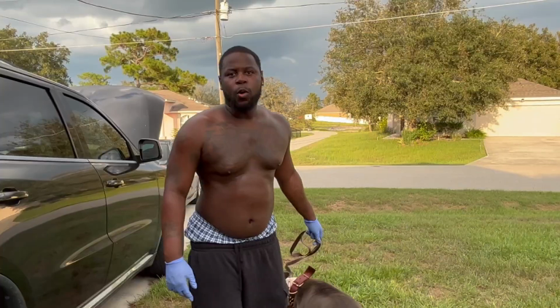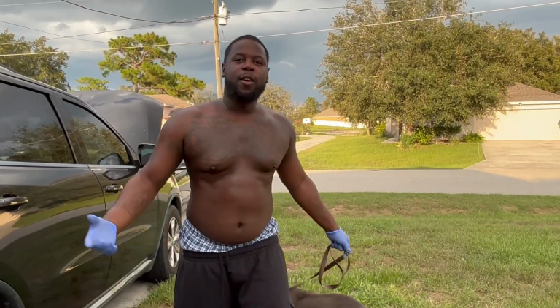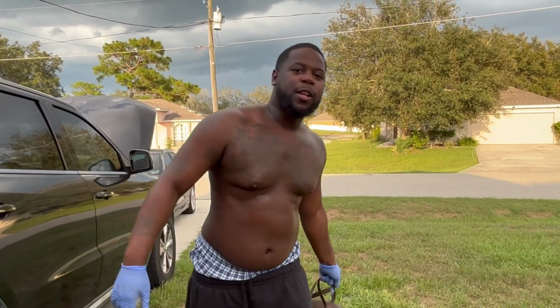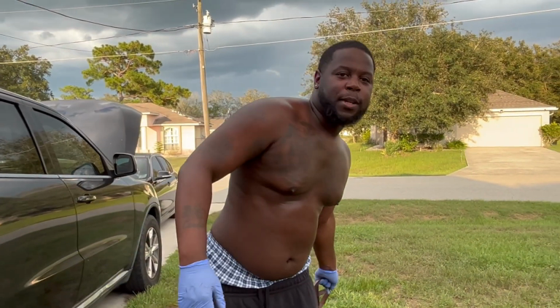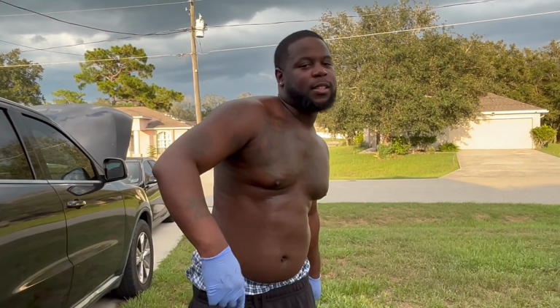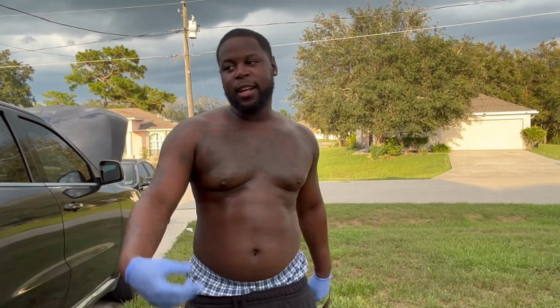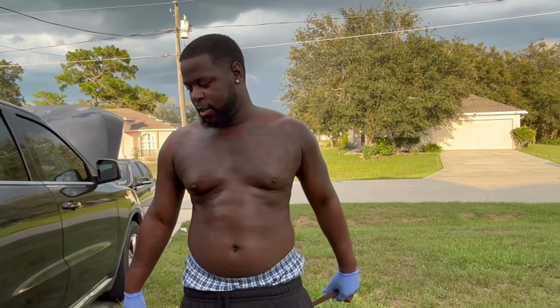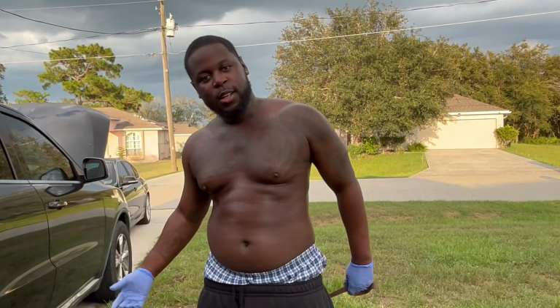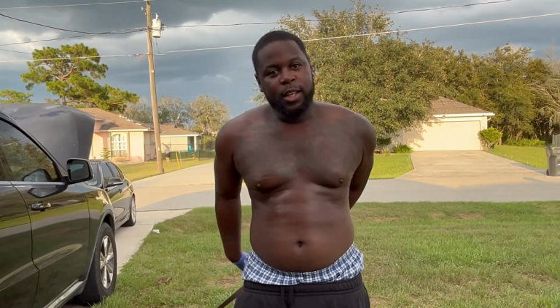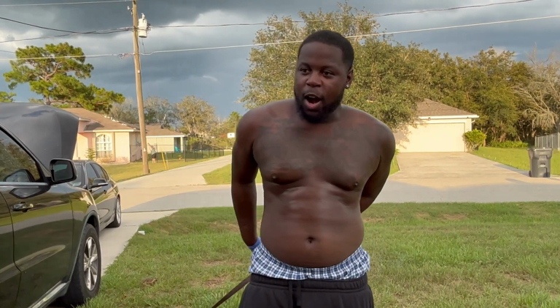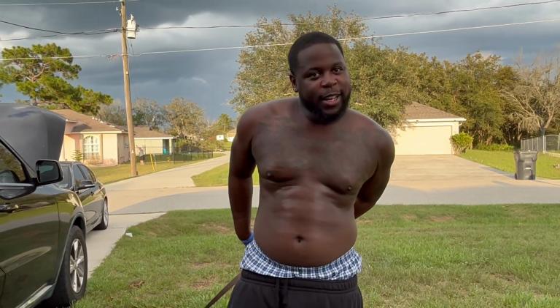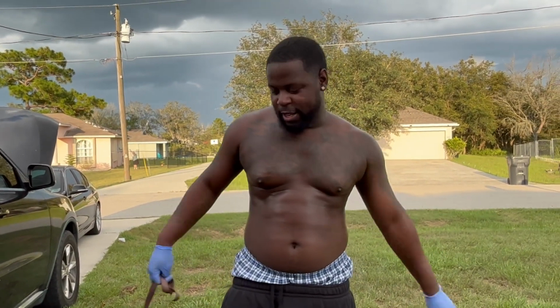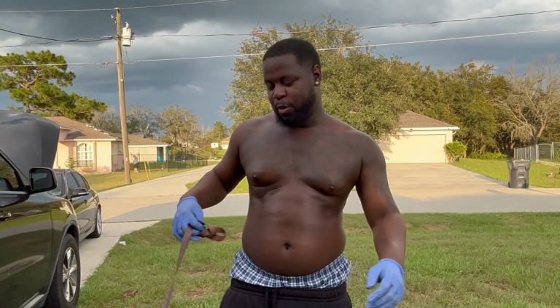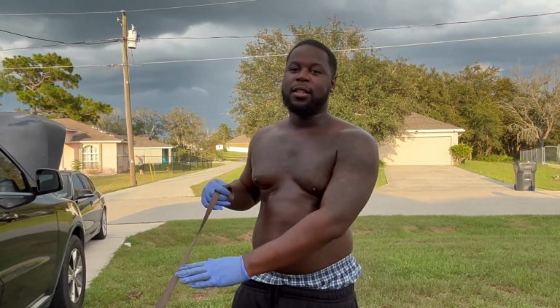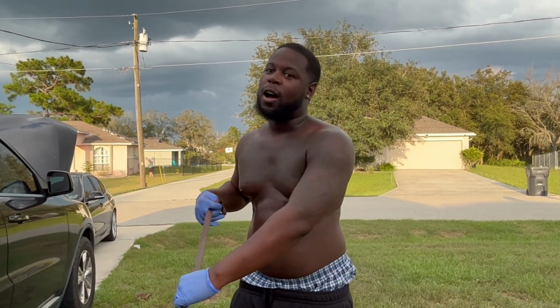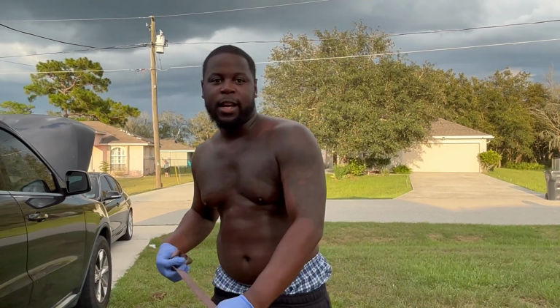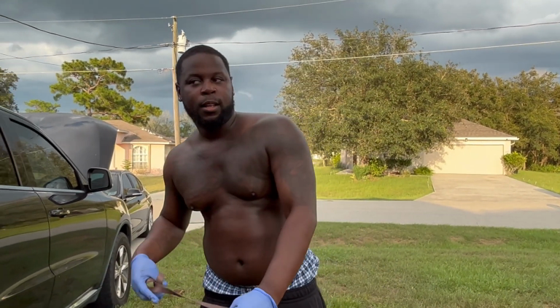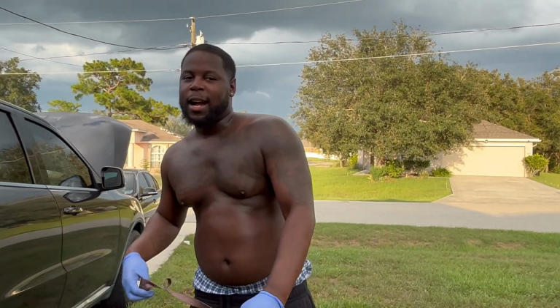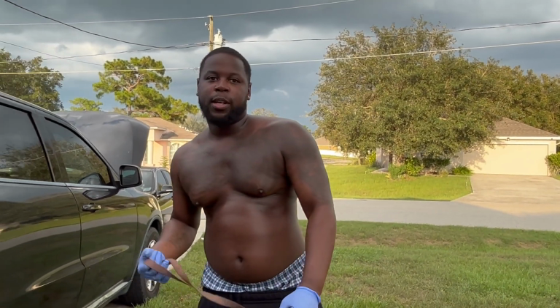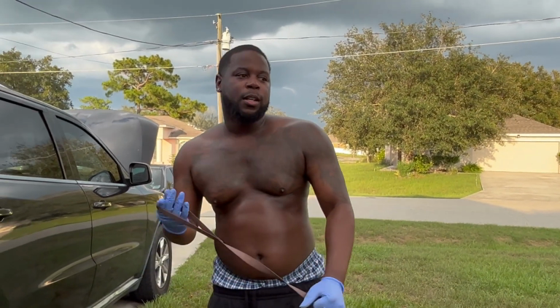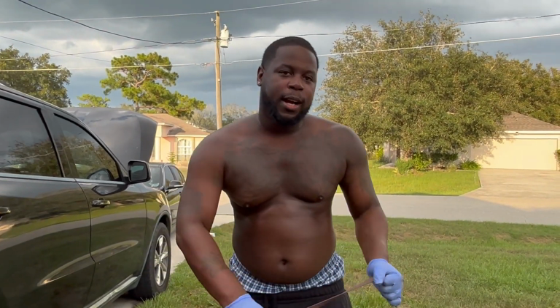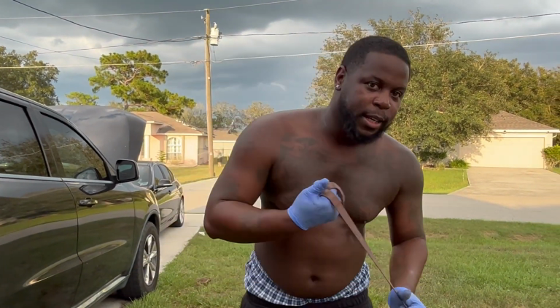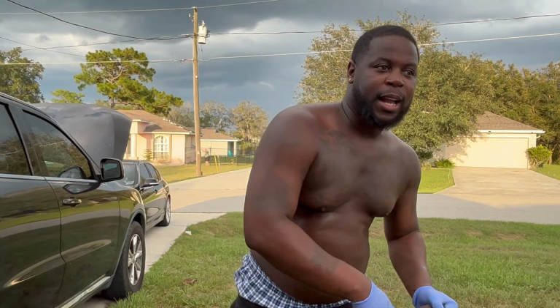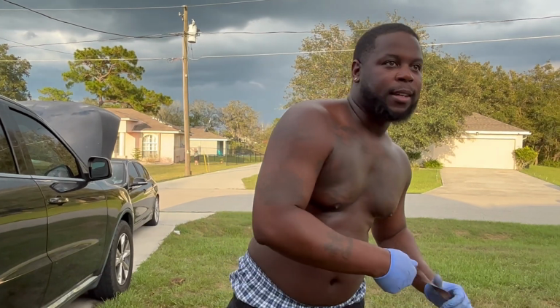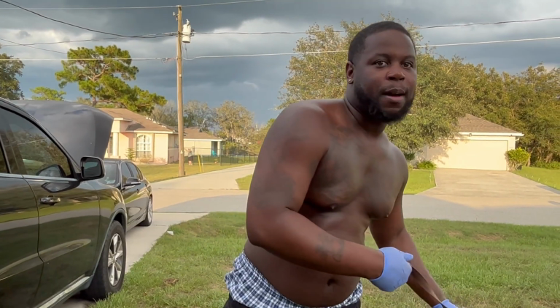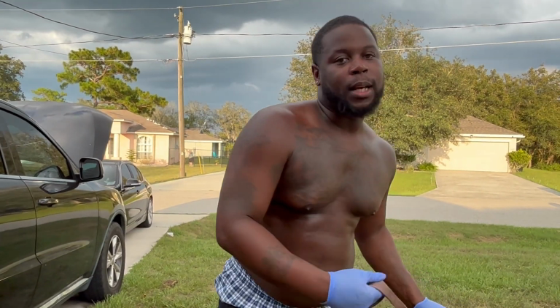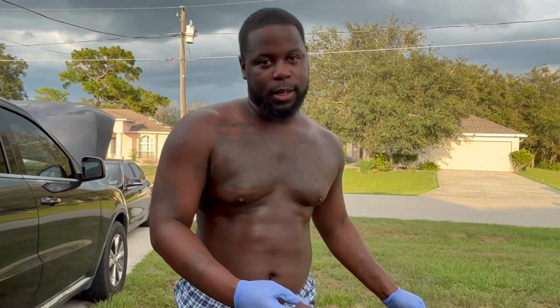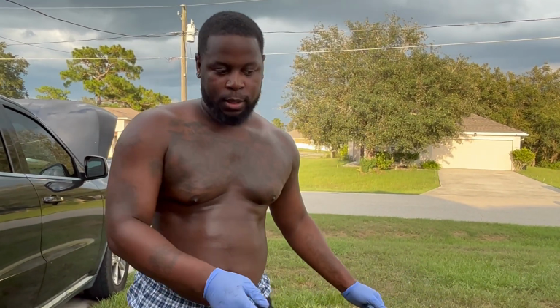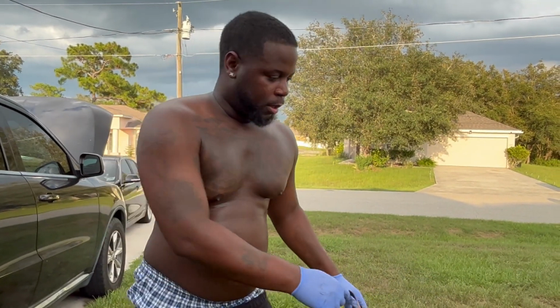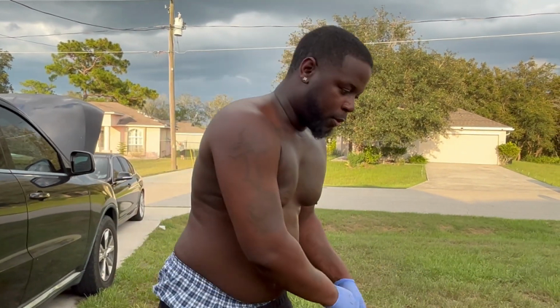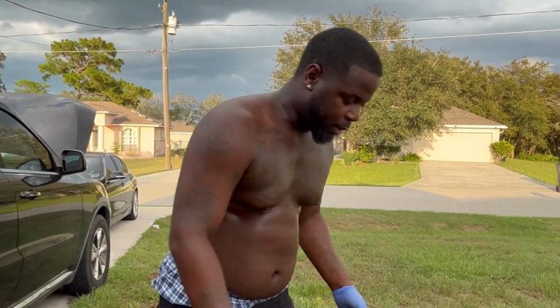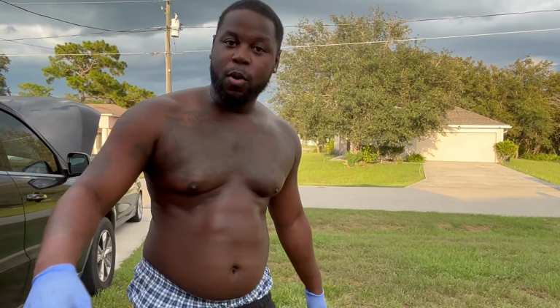What's up, For Real family! Today is dog cleaning day — we're bathing all the dogs today. I got three adult dogs I got to clean and I got five puppies I gotta clean, so it's important.